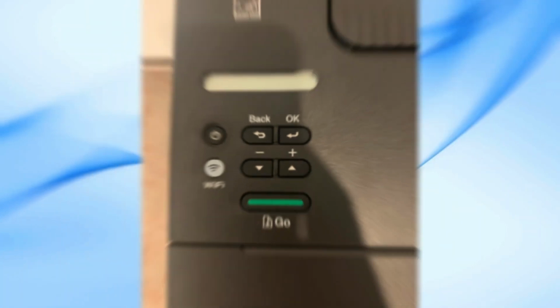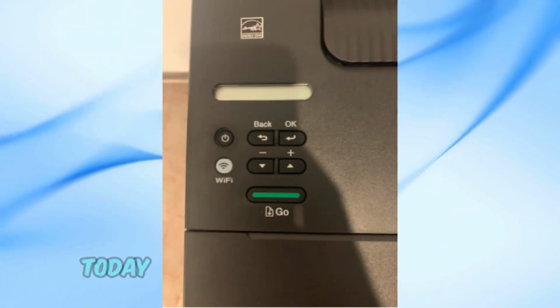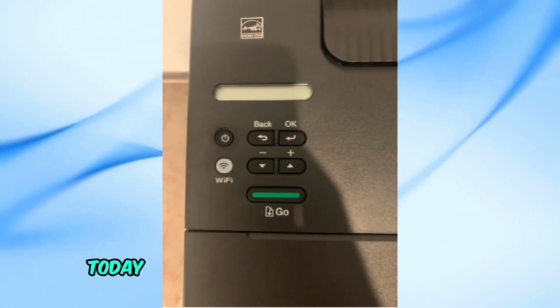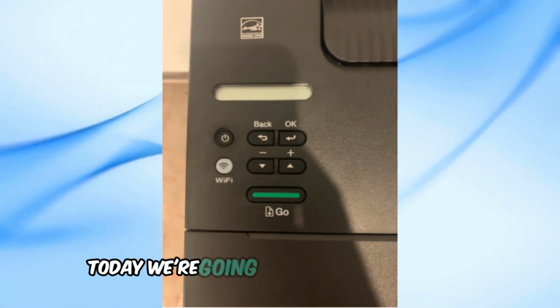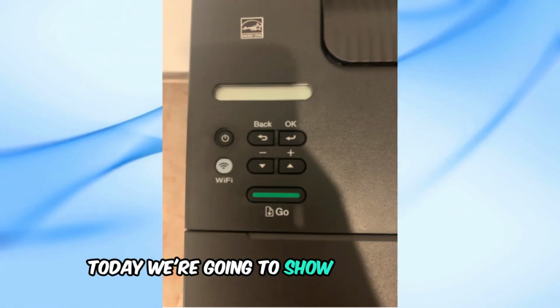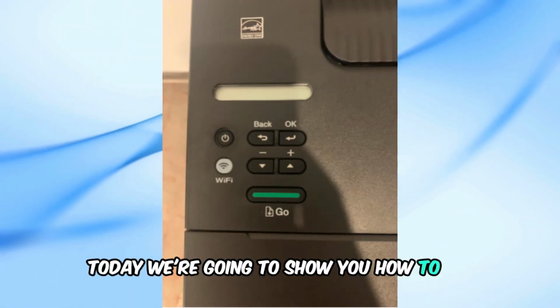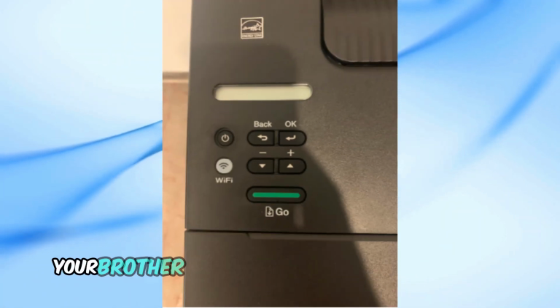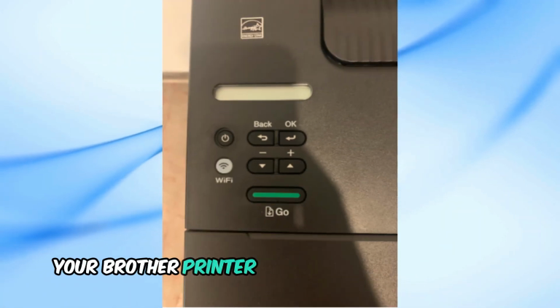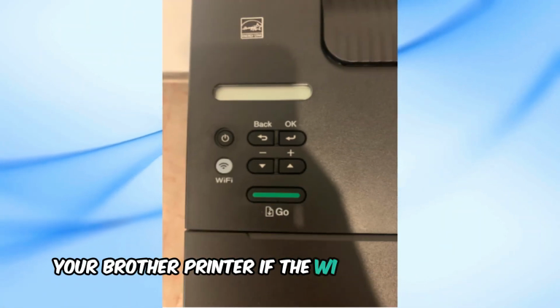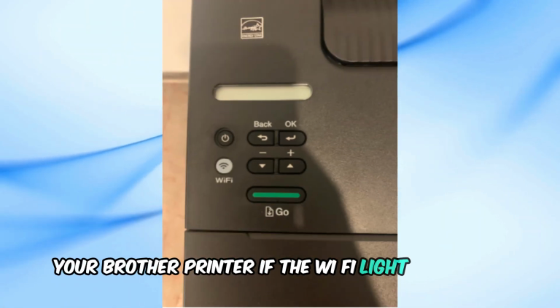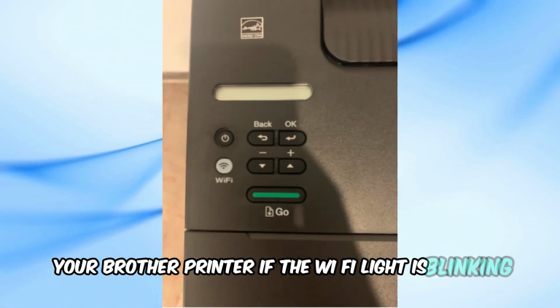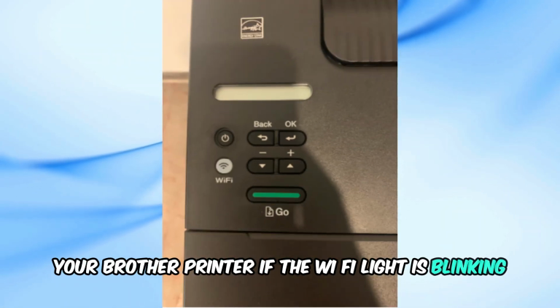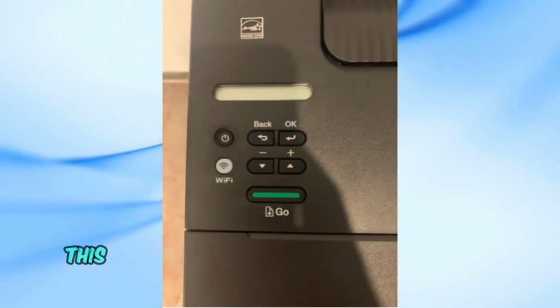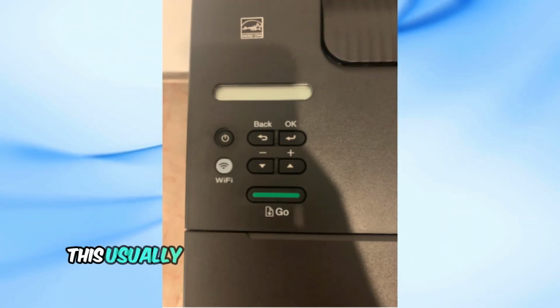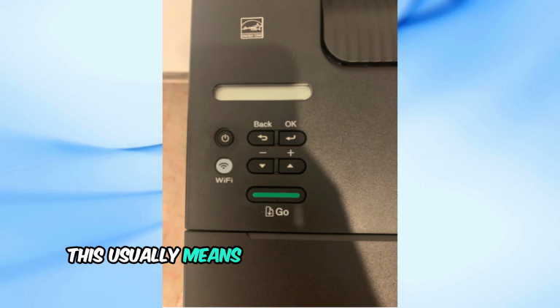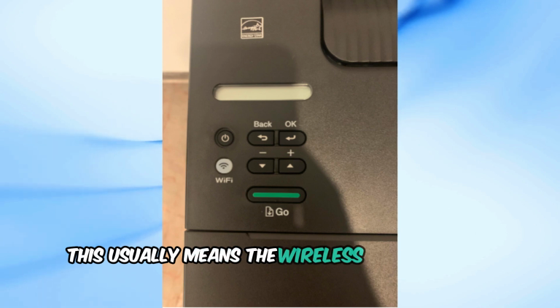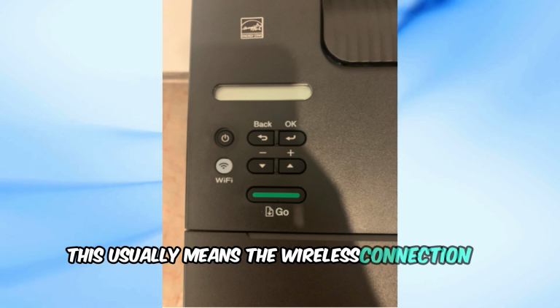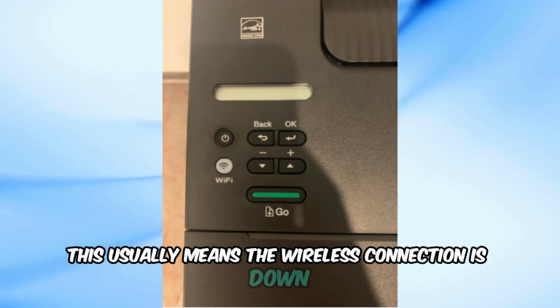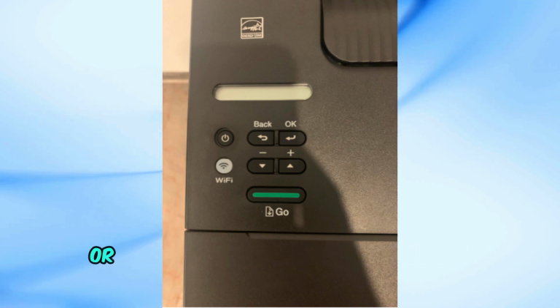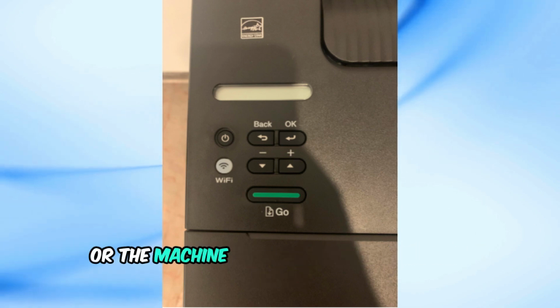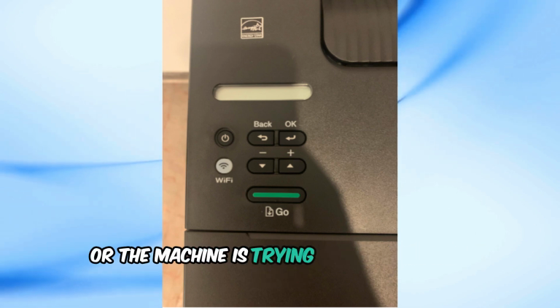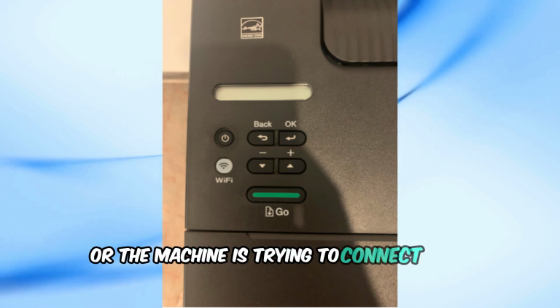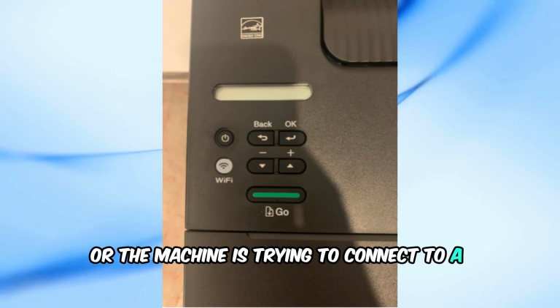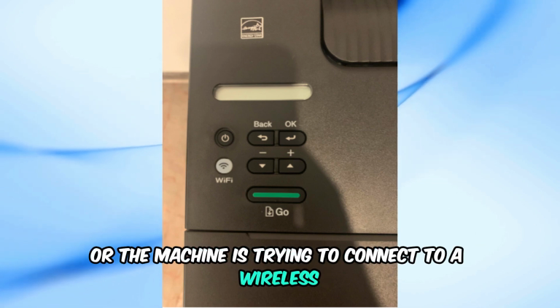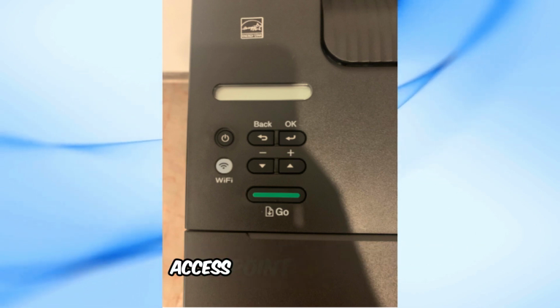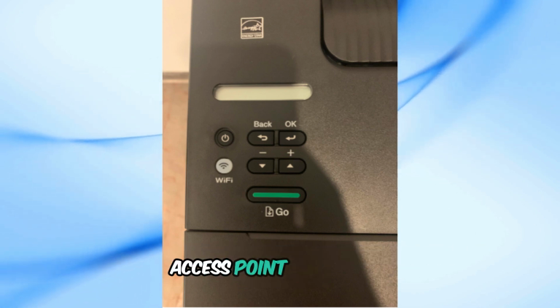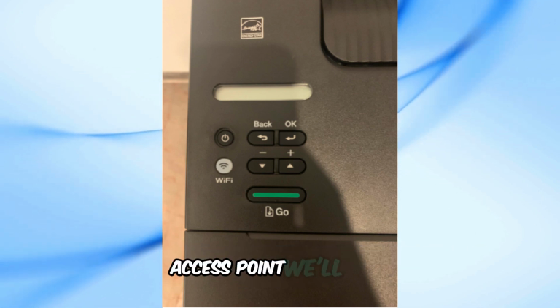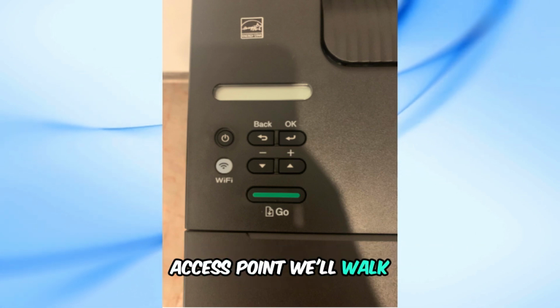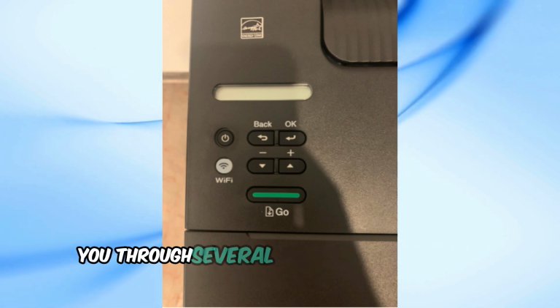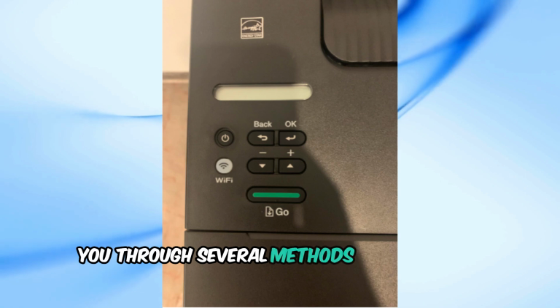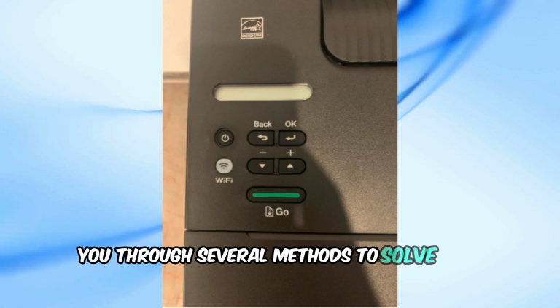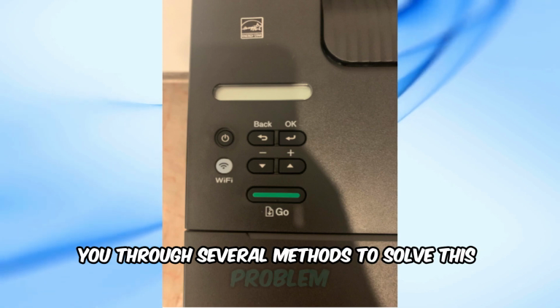Today, we're going to show you how to fix your Brother printer if the Wi-Fi light is blinking. This usually means the wireless connection is down or the machine is trying to connect to a wireless access point. We'll walk you through several methods to solve this problem.